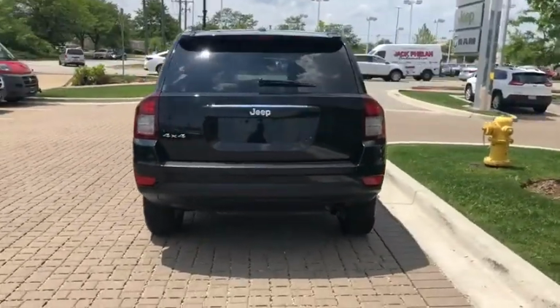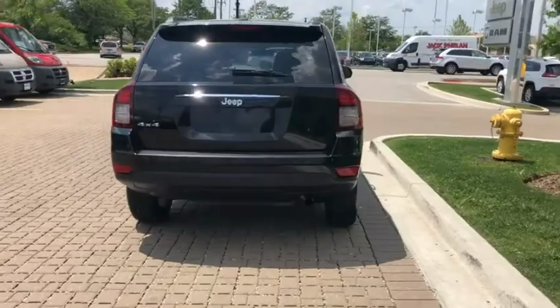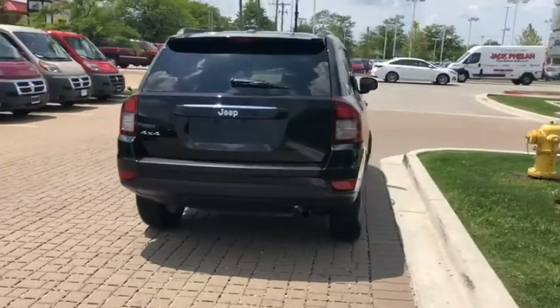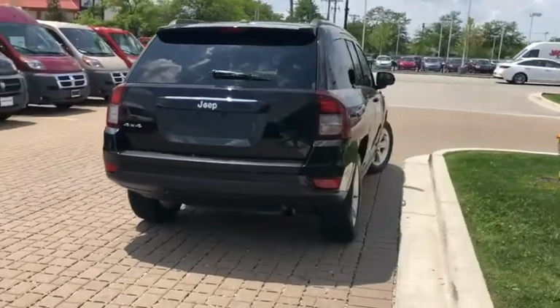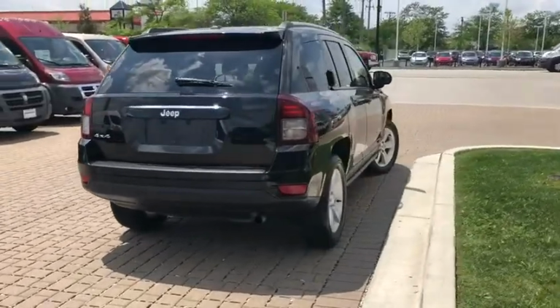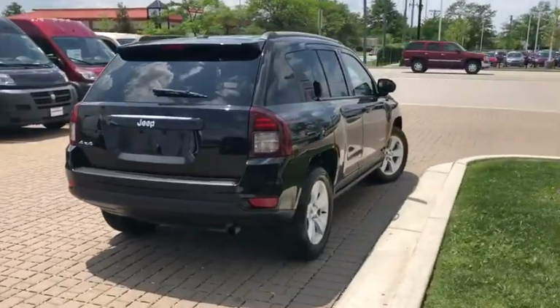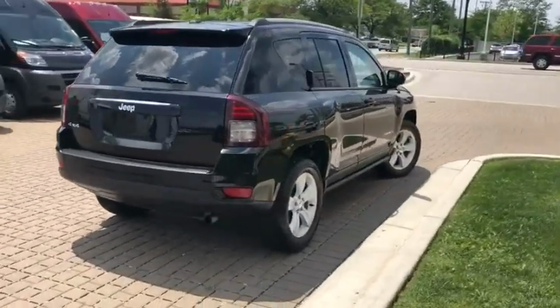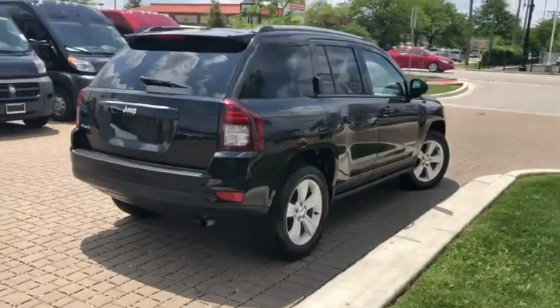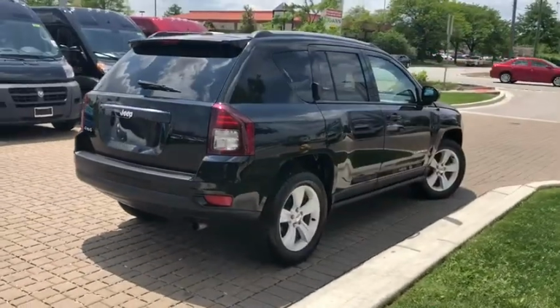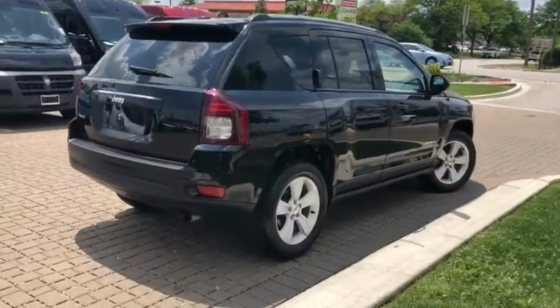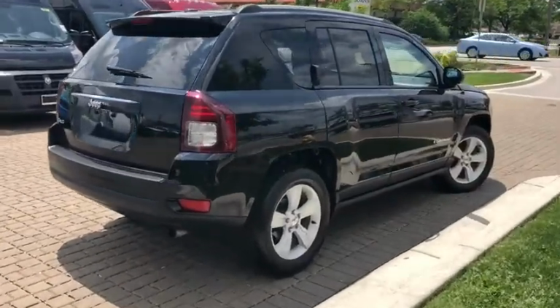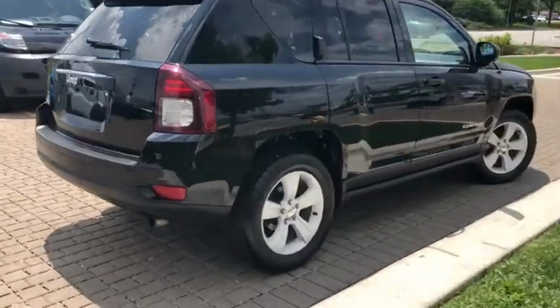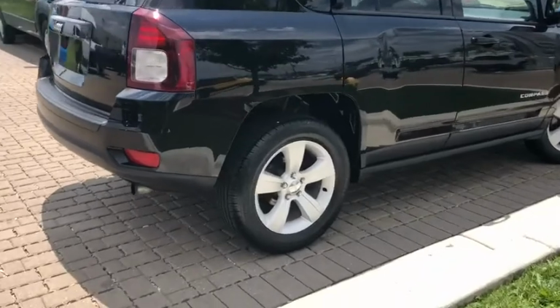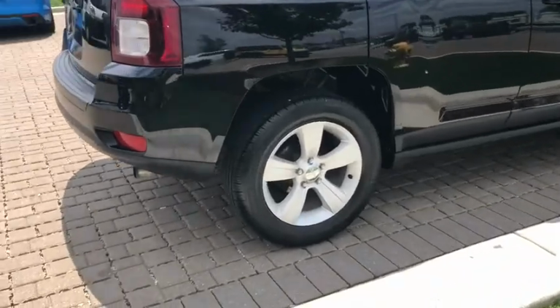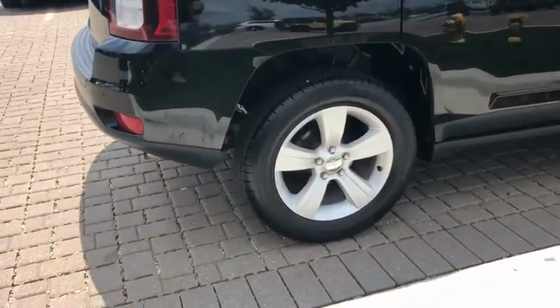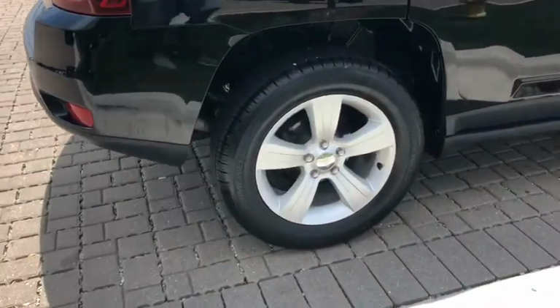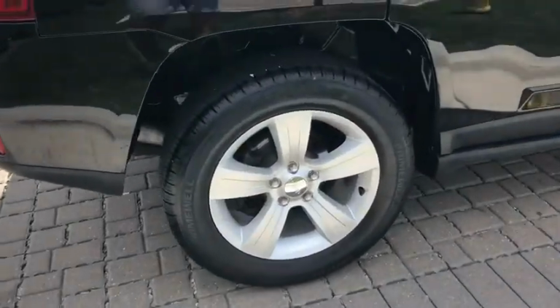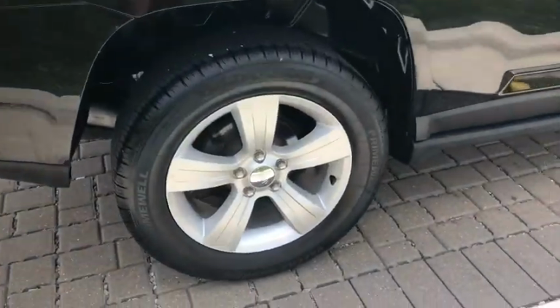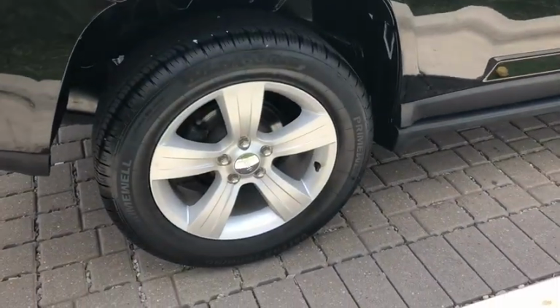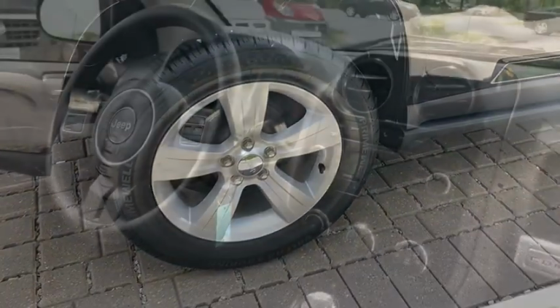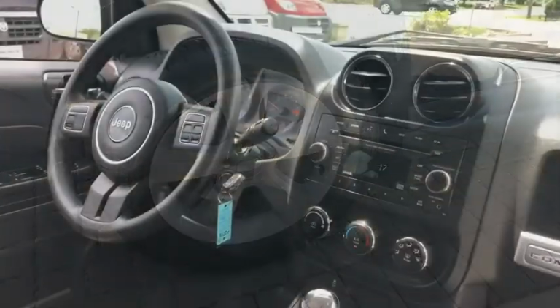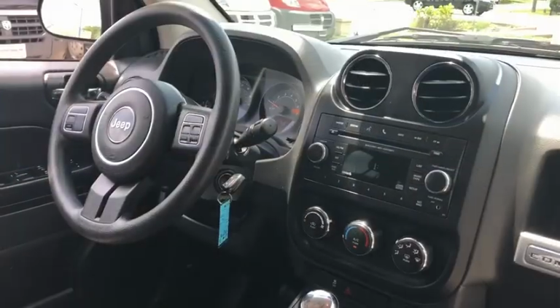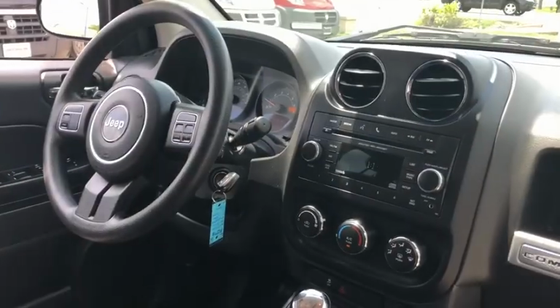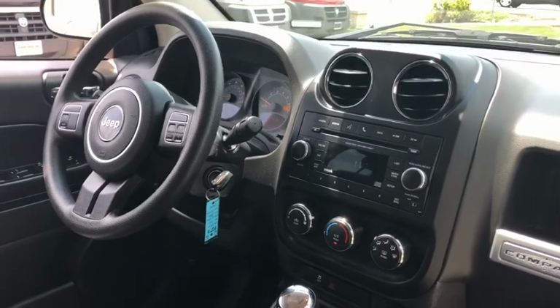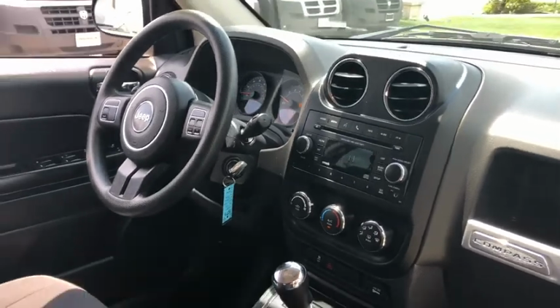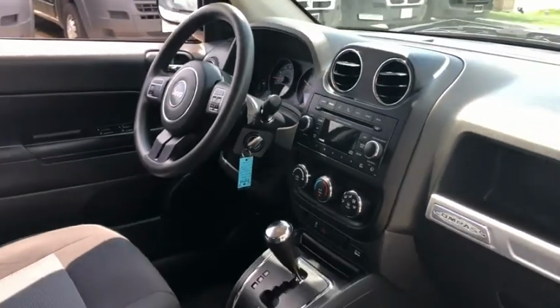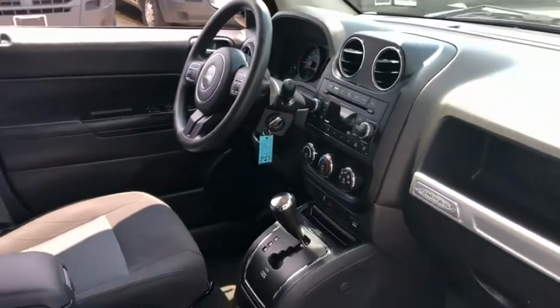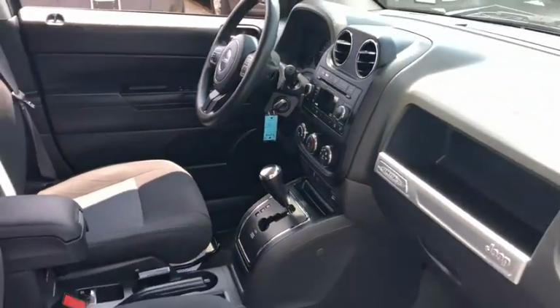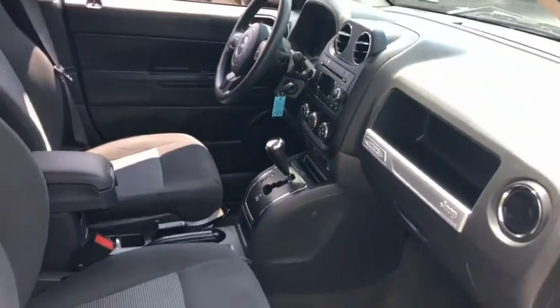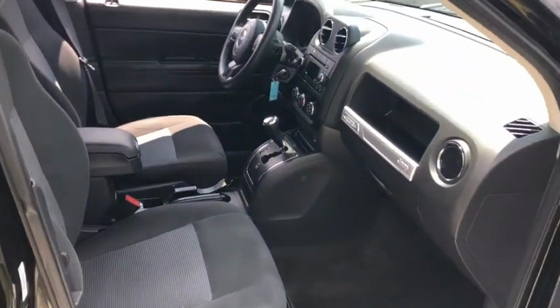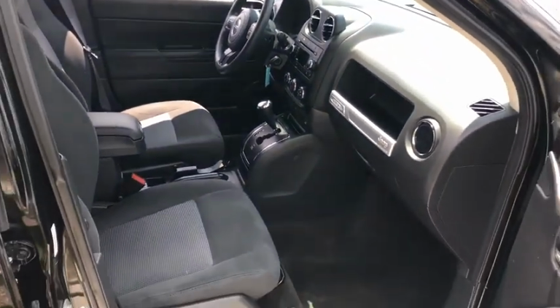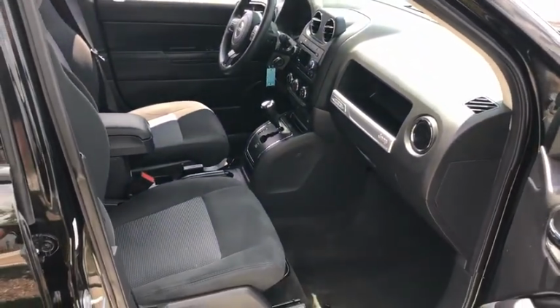This vehicle has less than 50,000 miles. Here are some of this vehicle's great options: traction control, dual airbags, power steering, four-wheel disc brakes, center armrest, fog lights, rear window defroster, and electronic stability control.